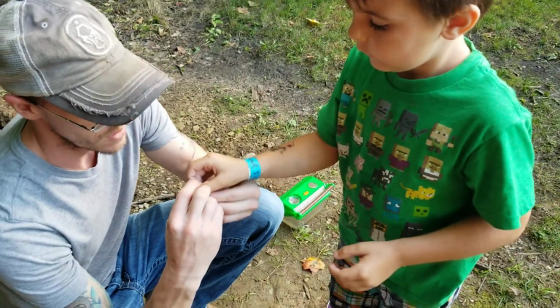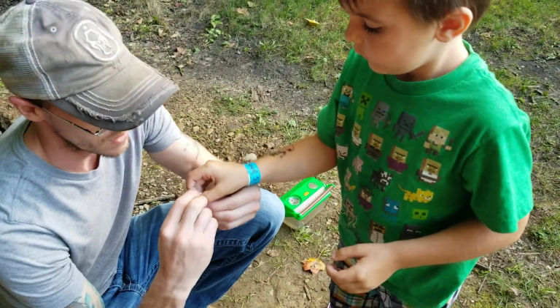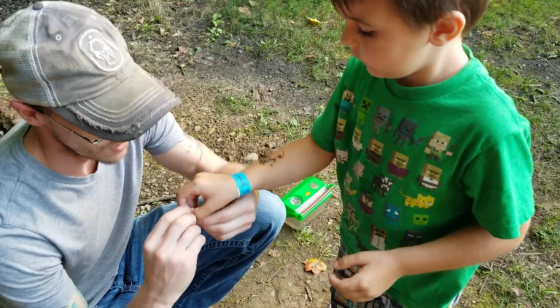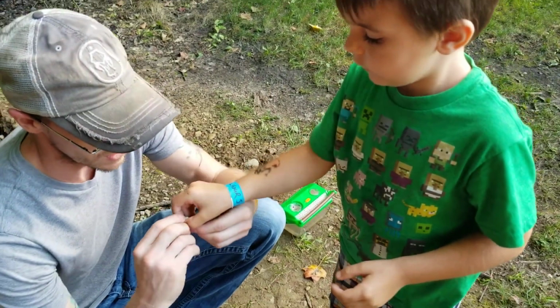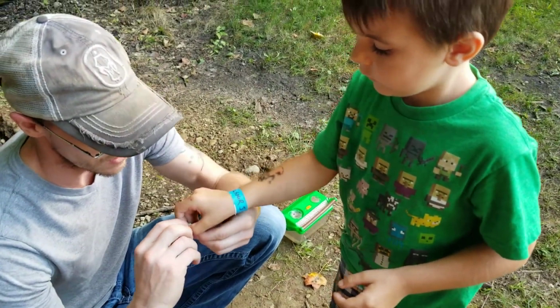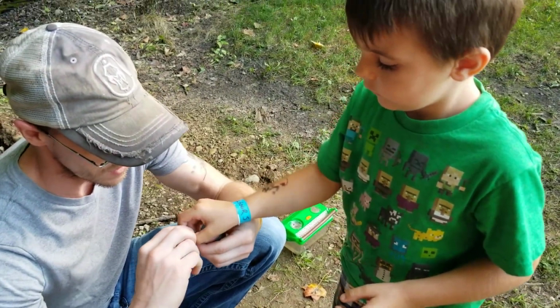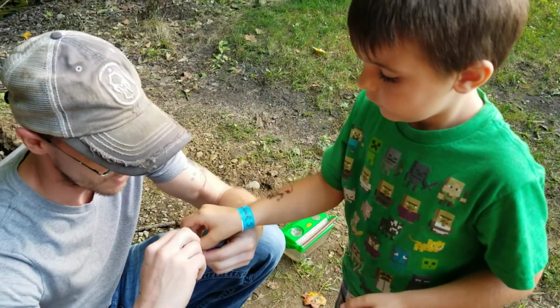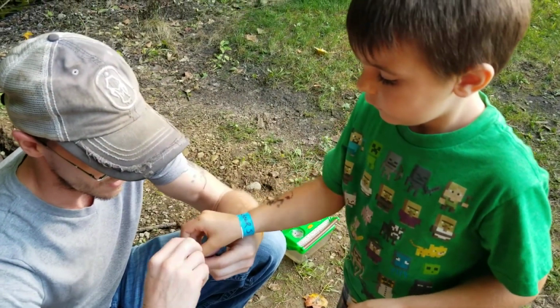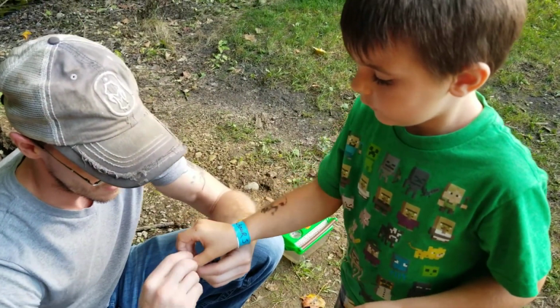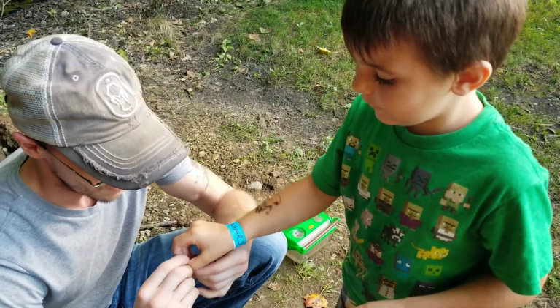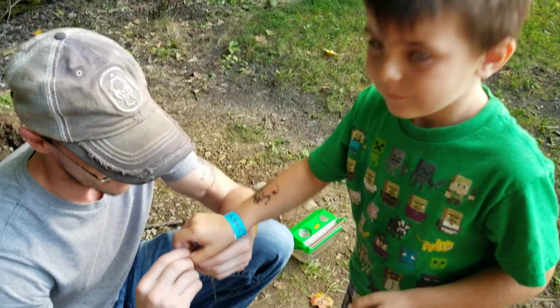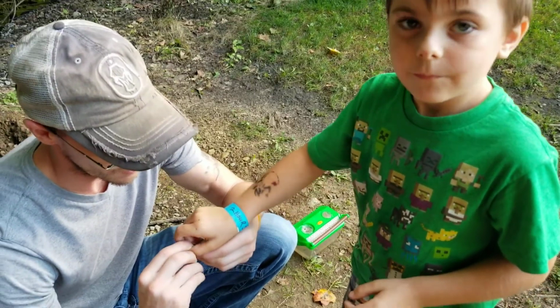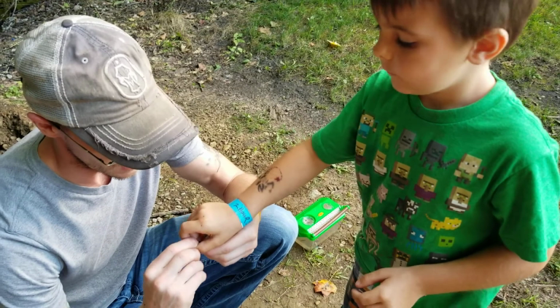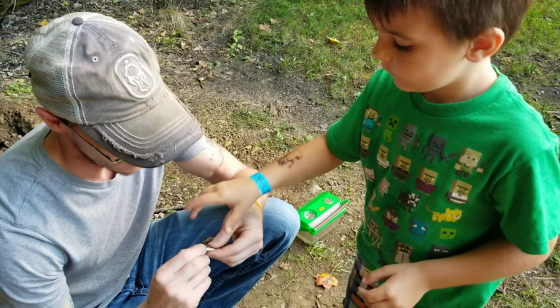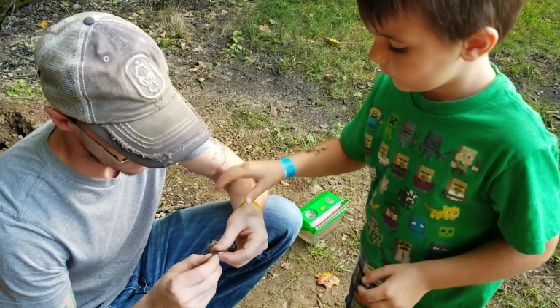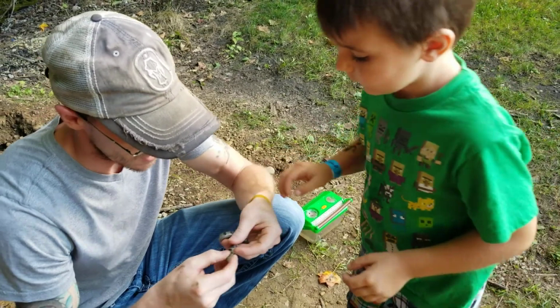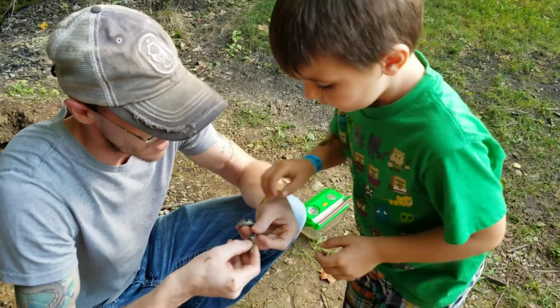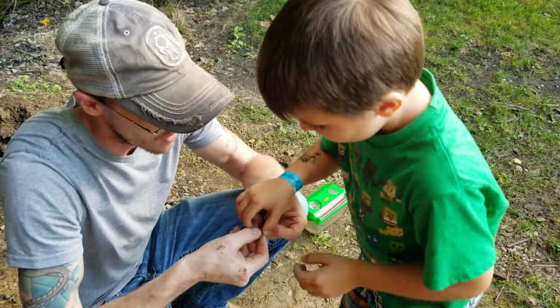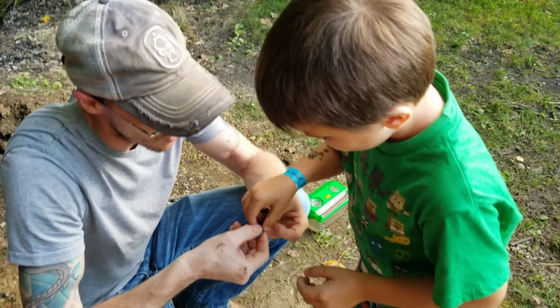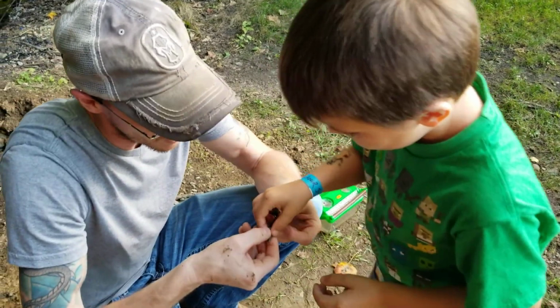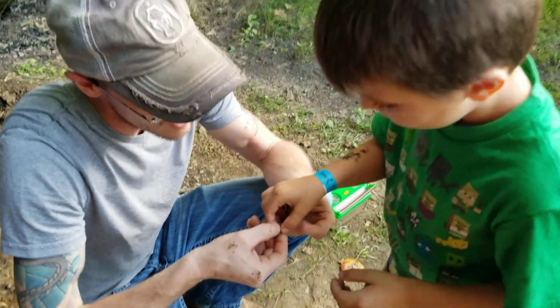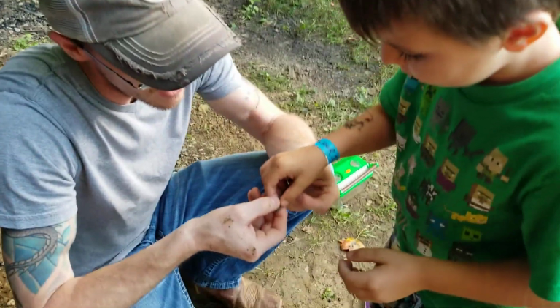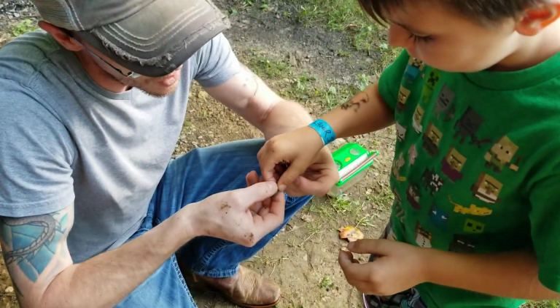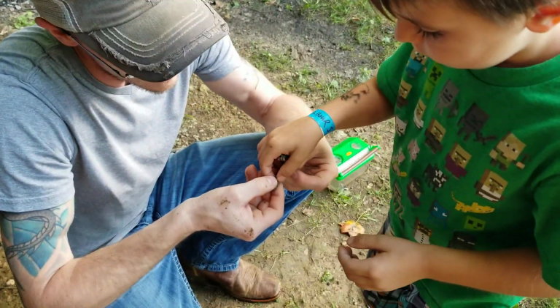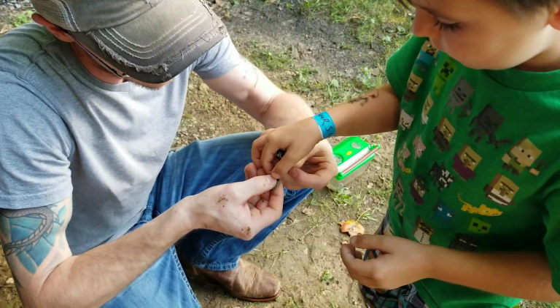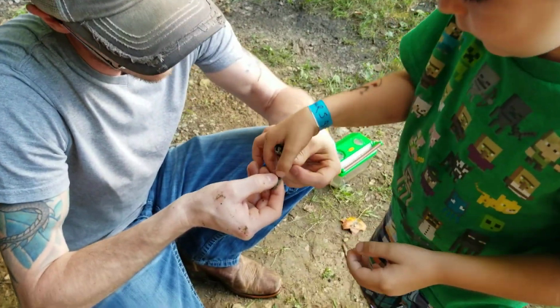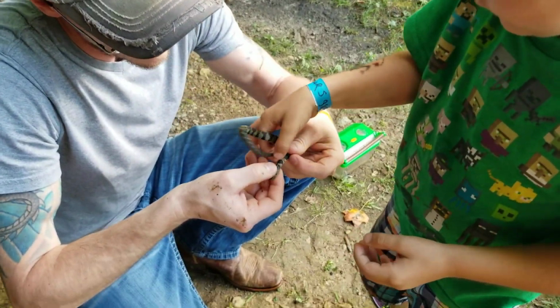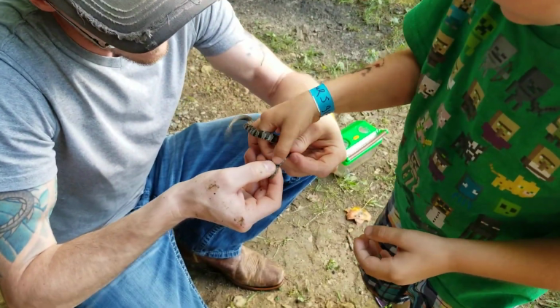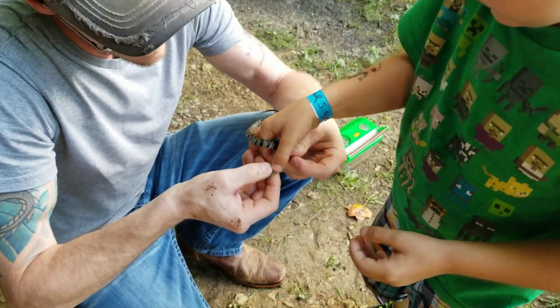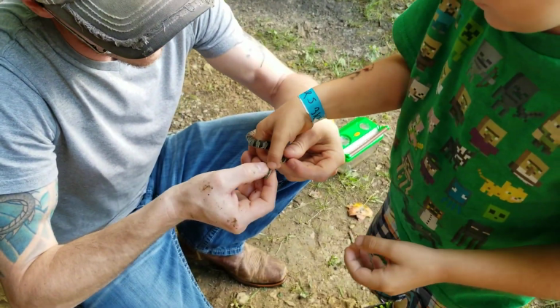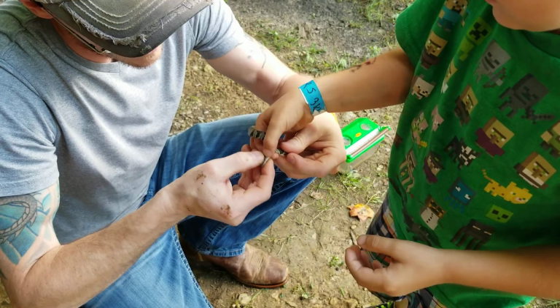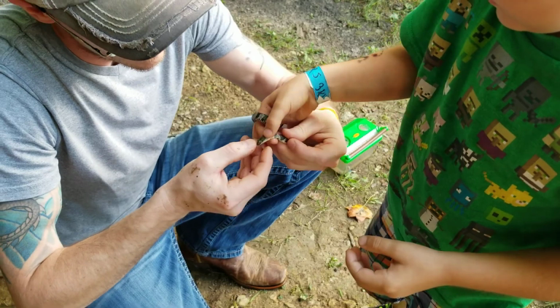Here, hold on a second. Let go for a second. Alright, now hold right behind his head. No, behind his head. Okay?